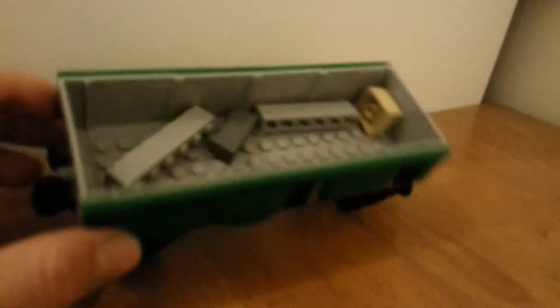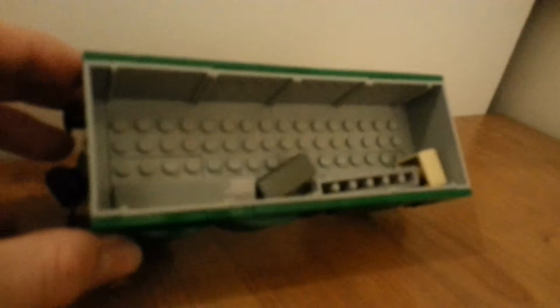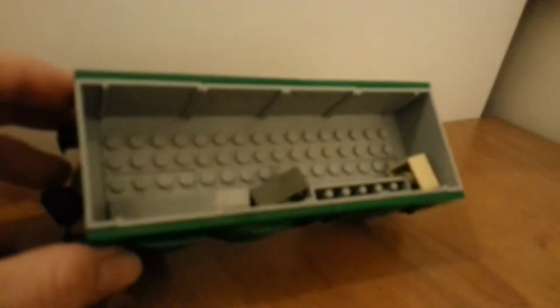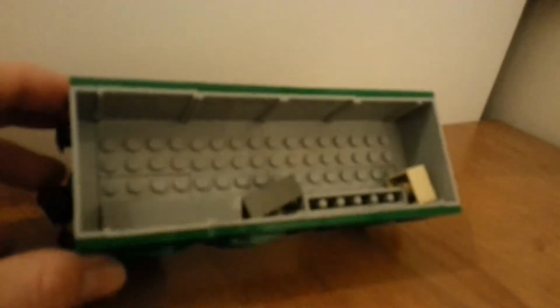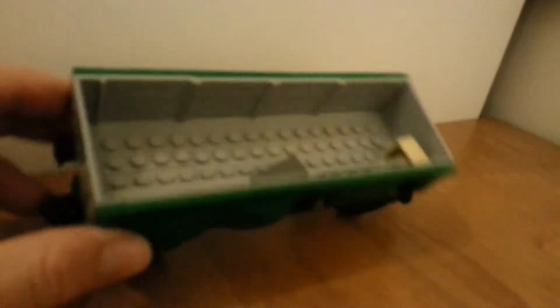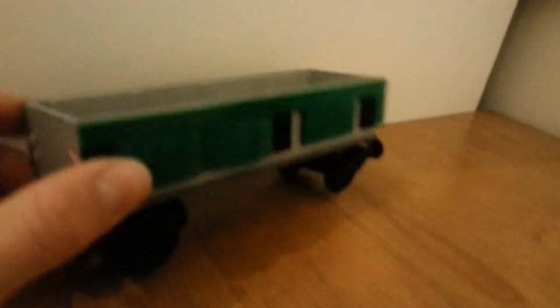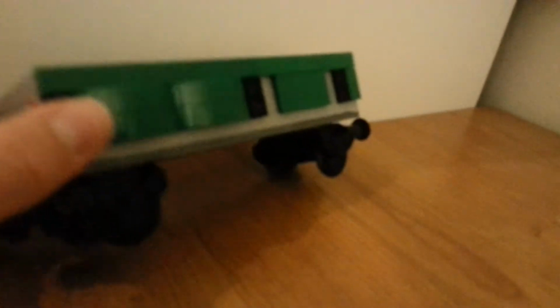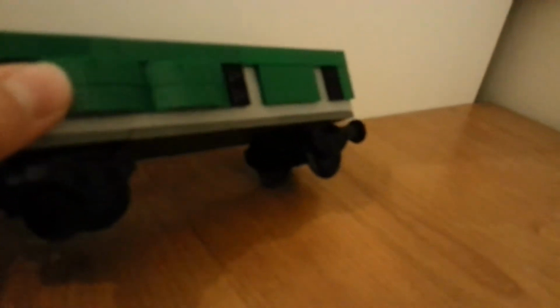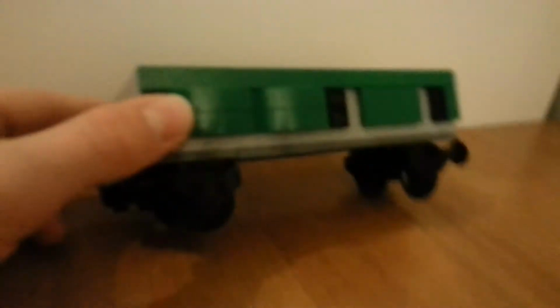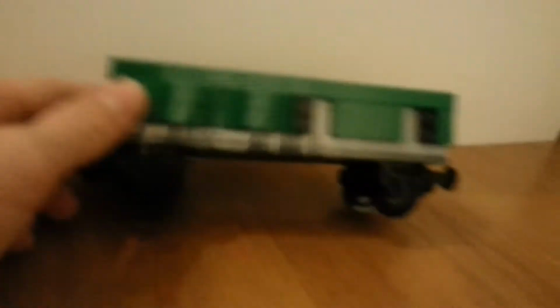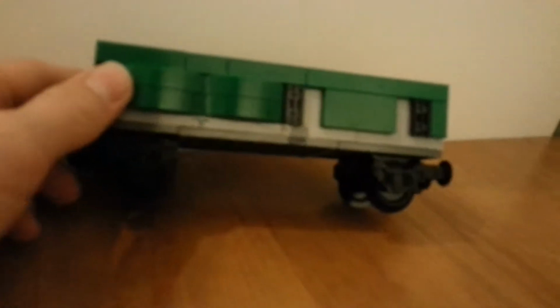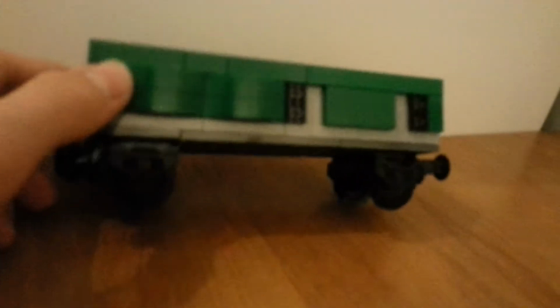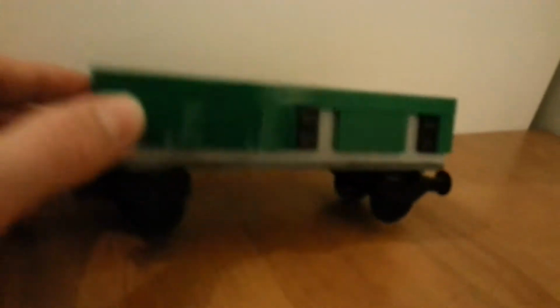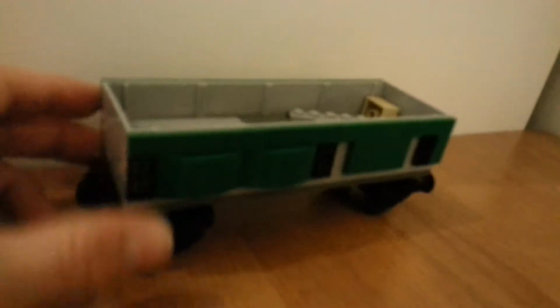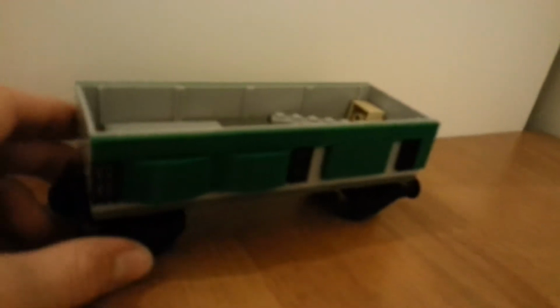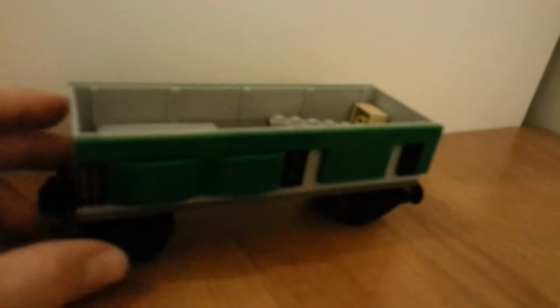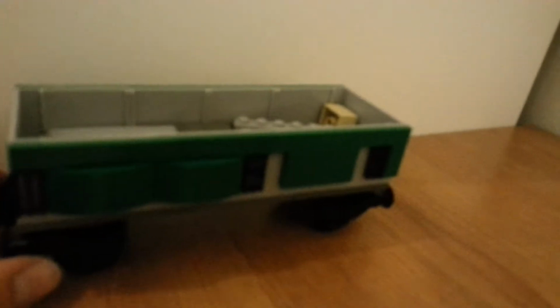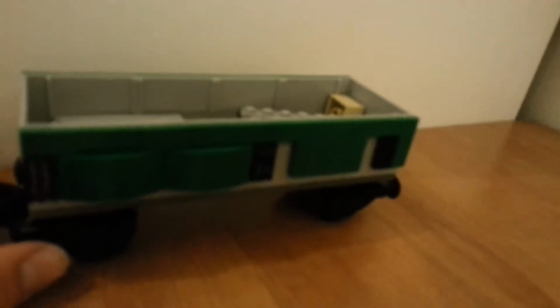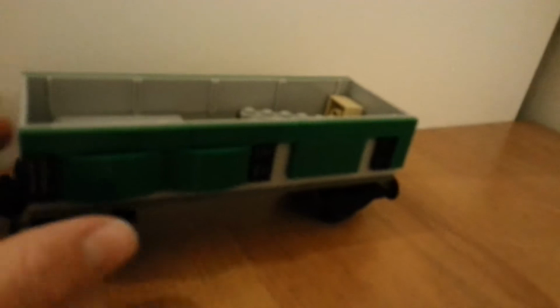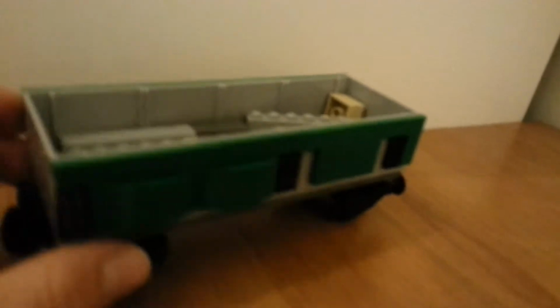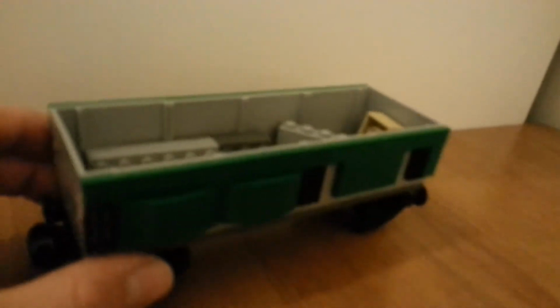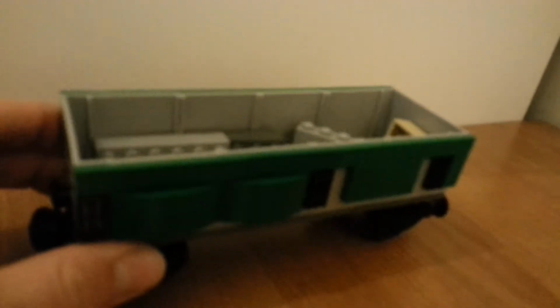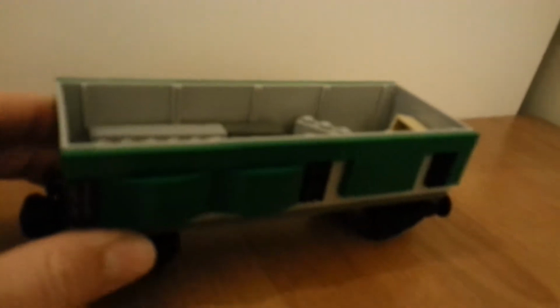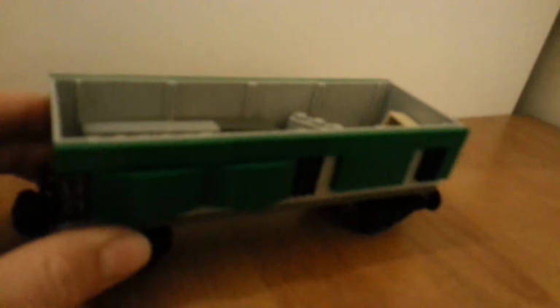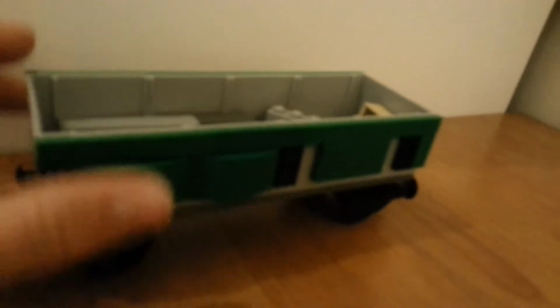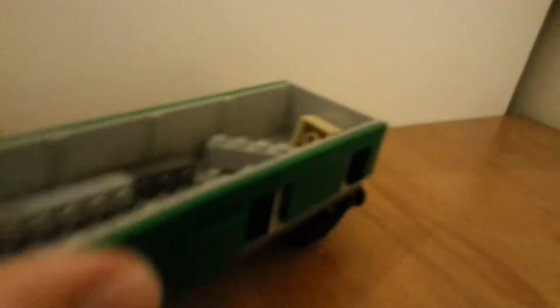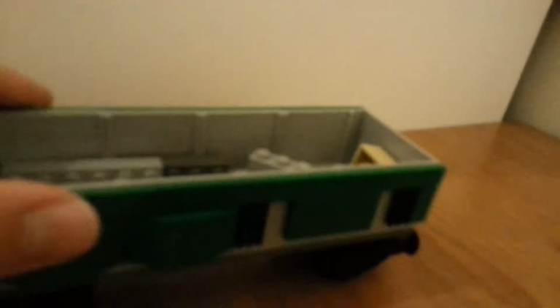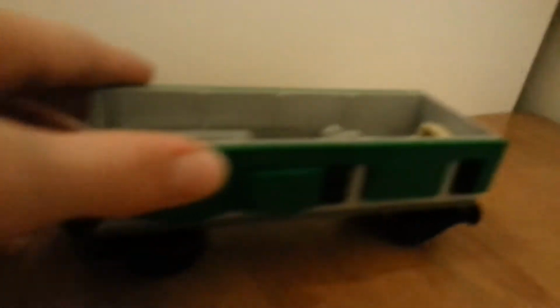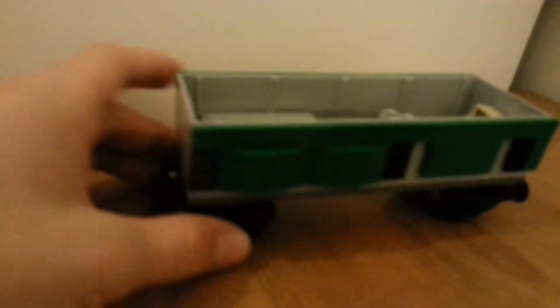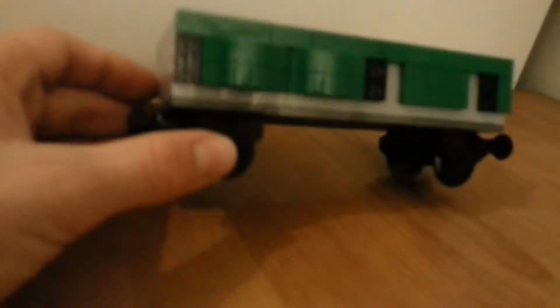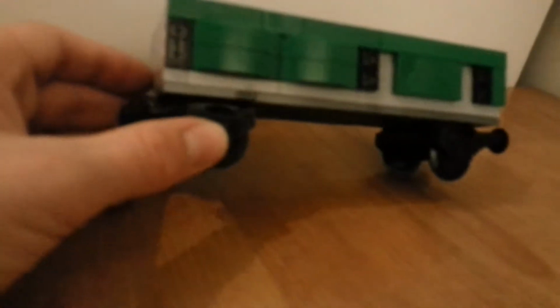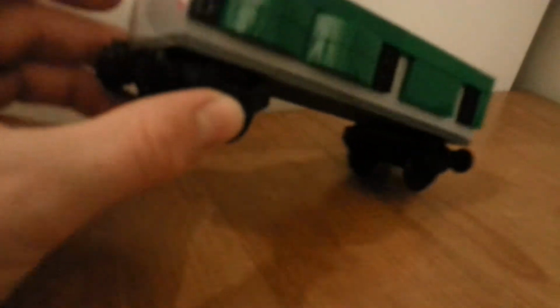There's some stuff inside there that's going around. I've got two sets of wheels. They don't twist or anything, so just go around. It's fine because there's only one set each.